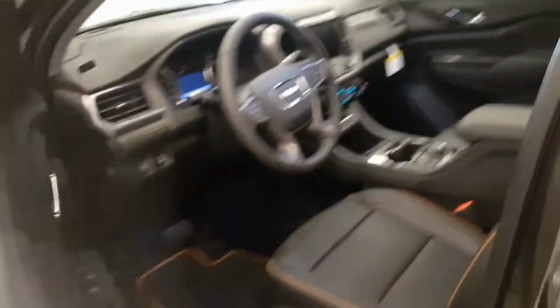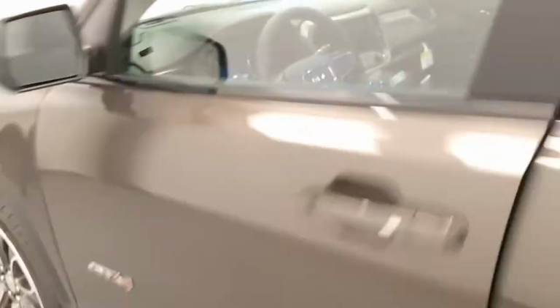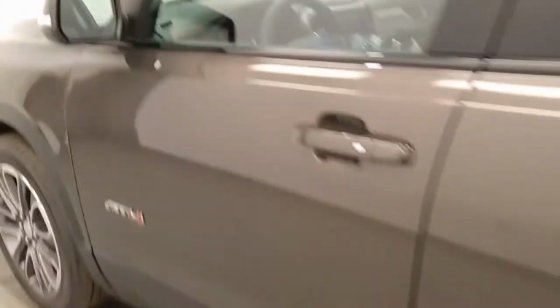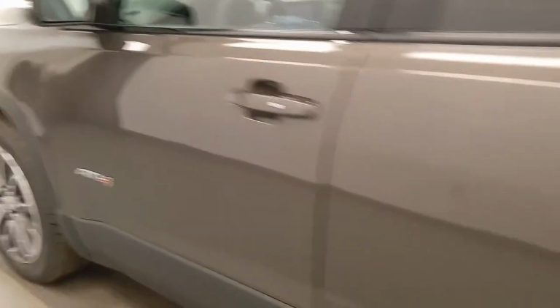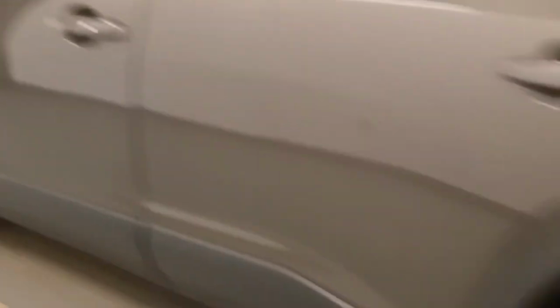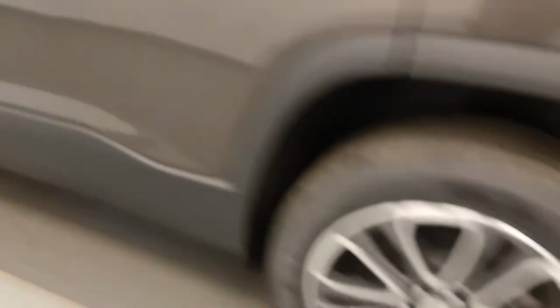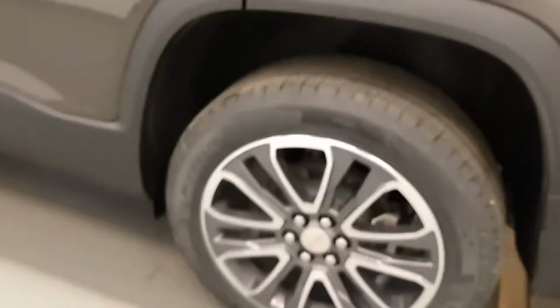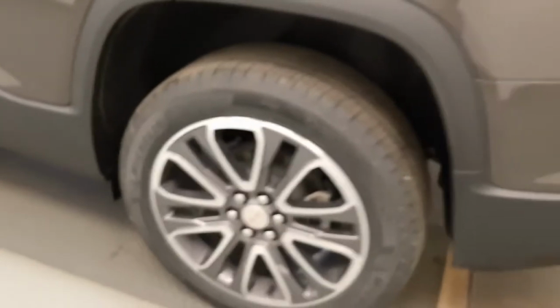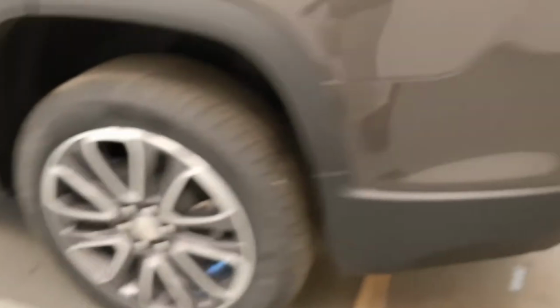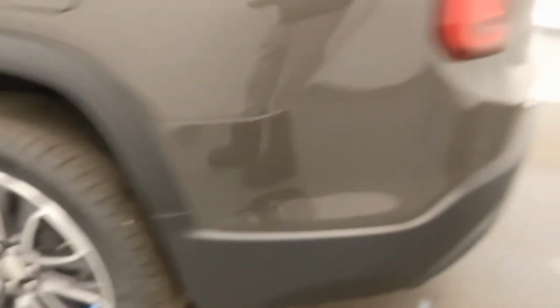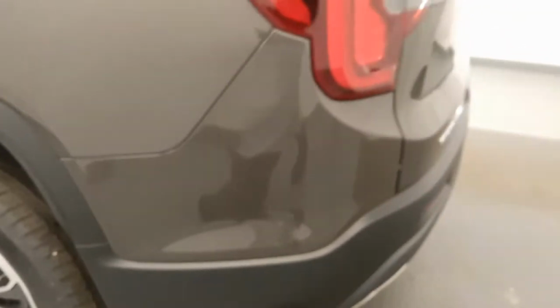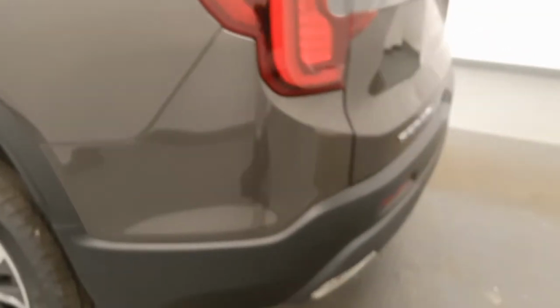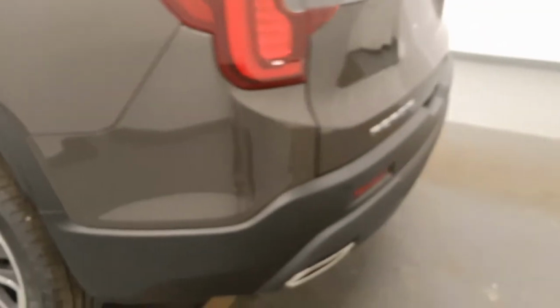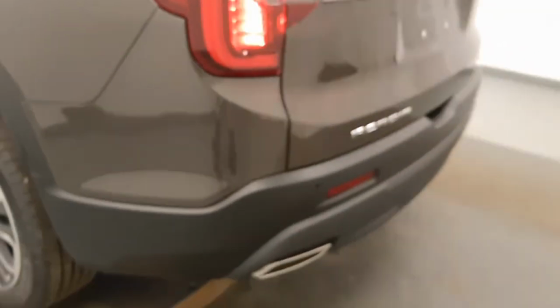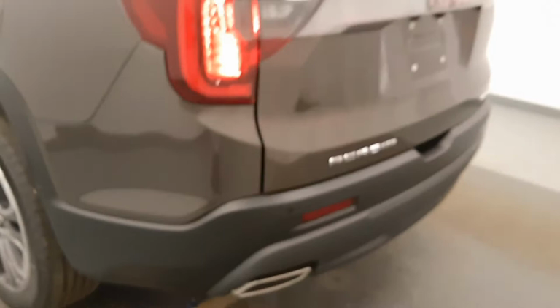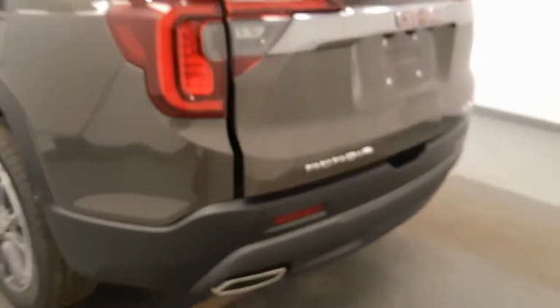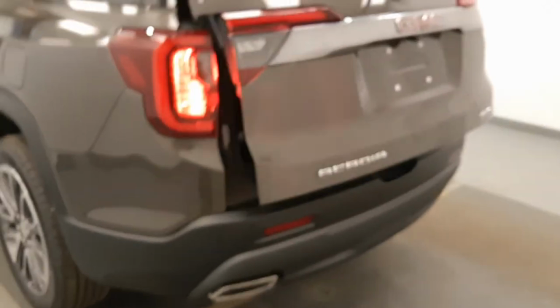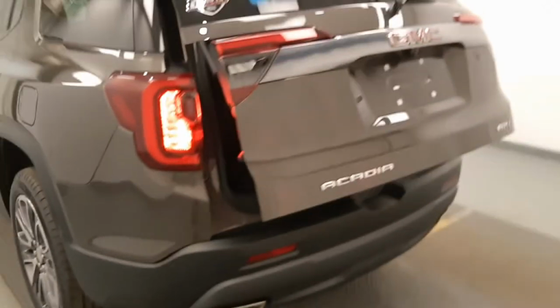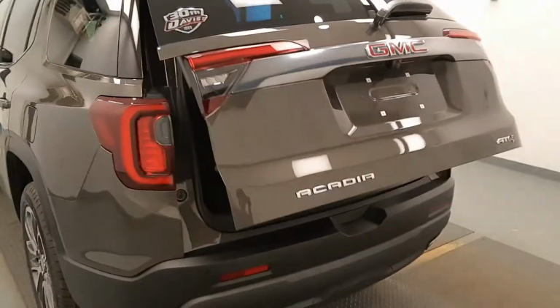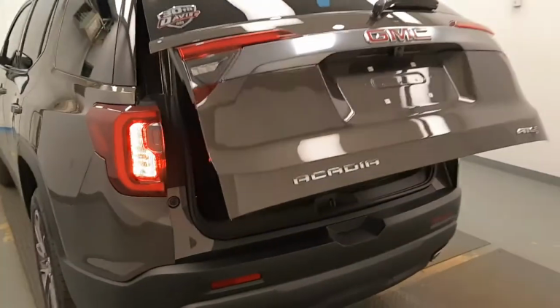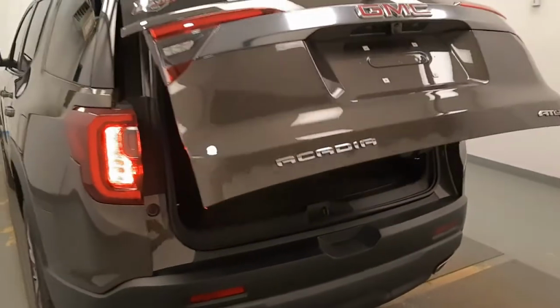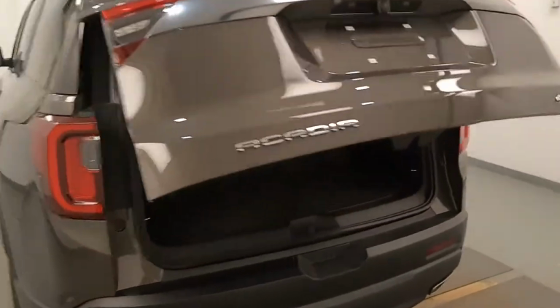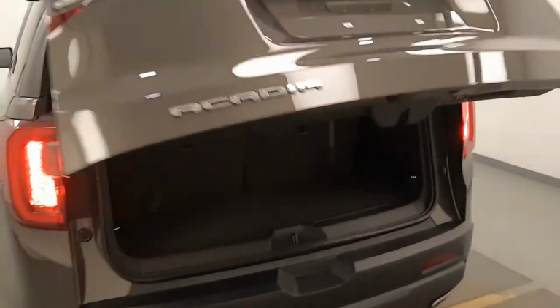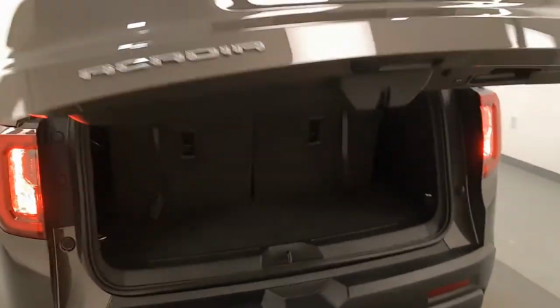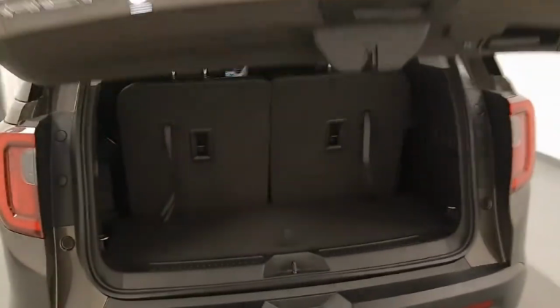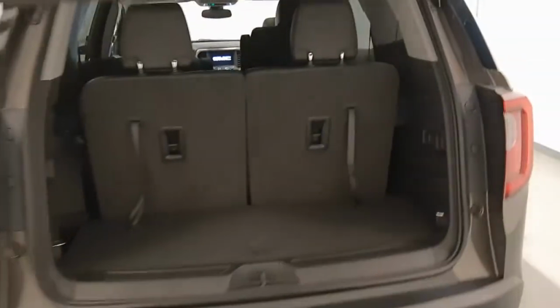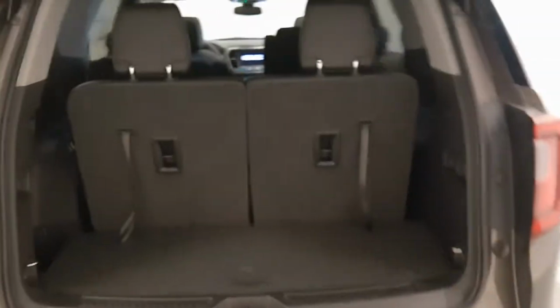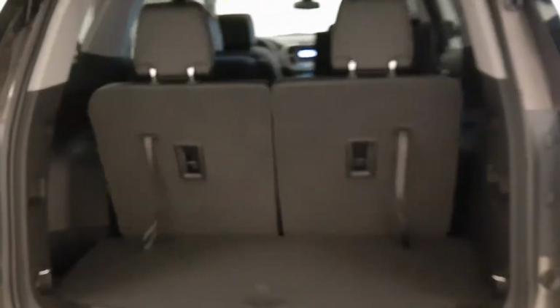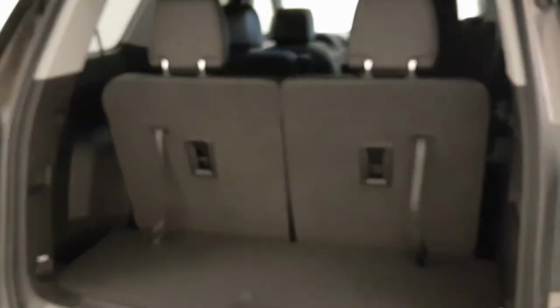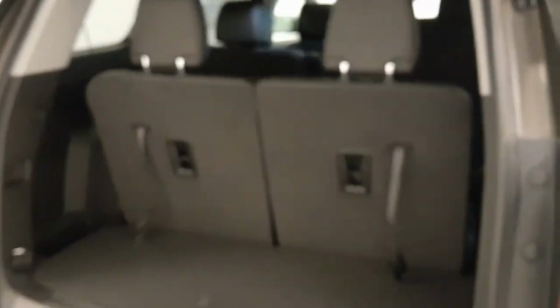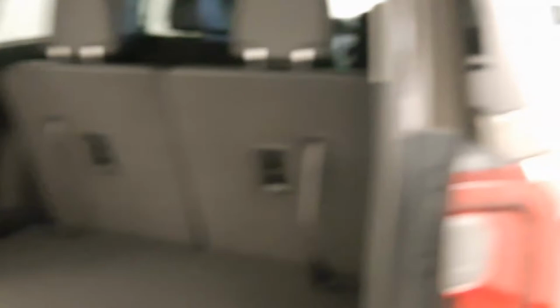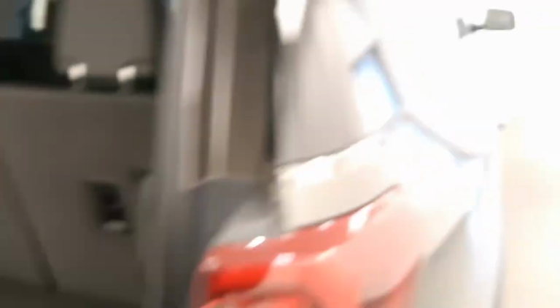Moving on to exterior features, we have alloy wheels, rear parking assist, backup camera, remote trunk release, power hatch, and more cargo space.